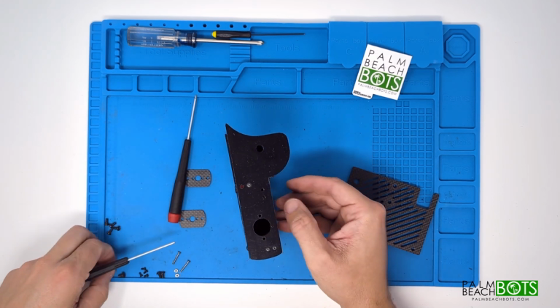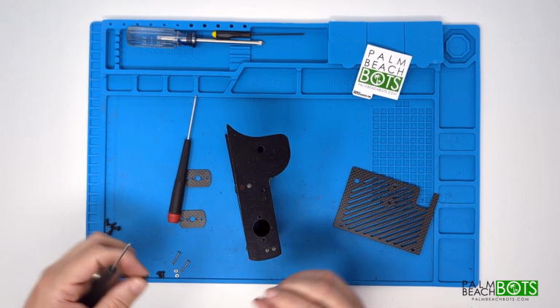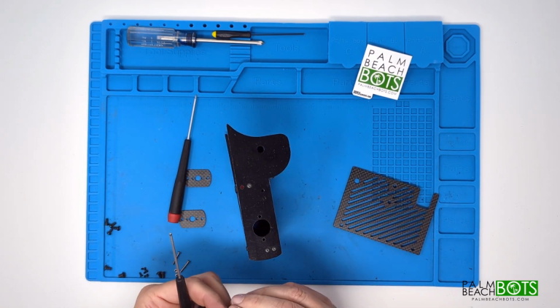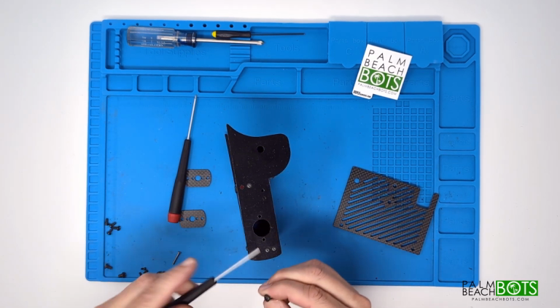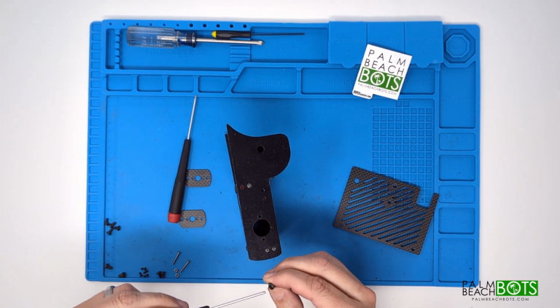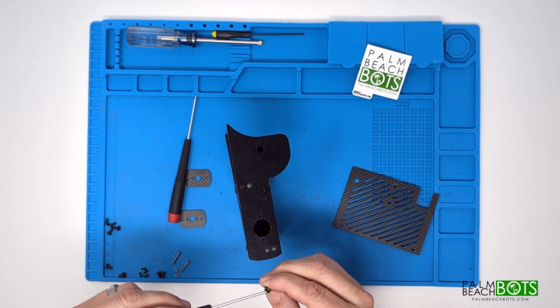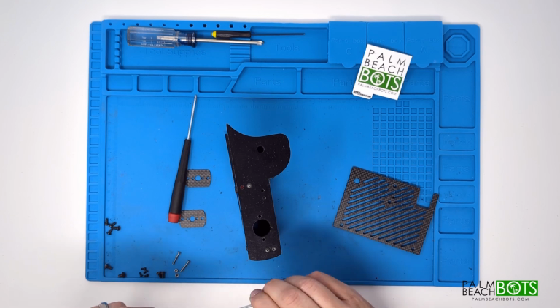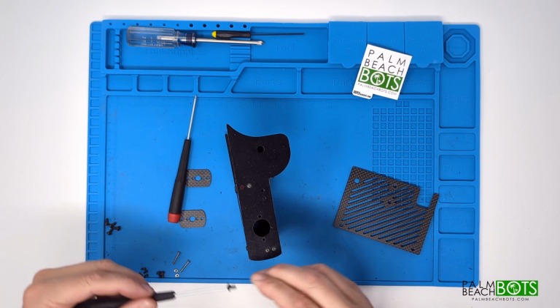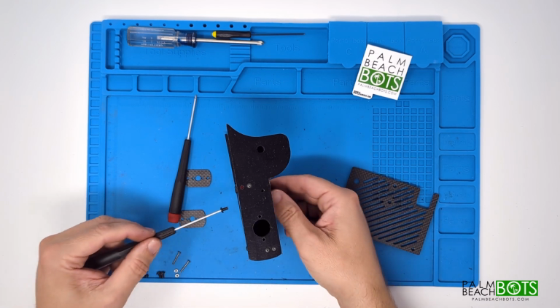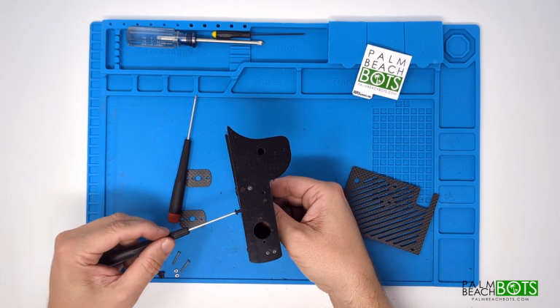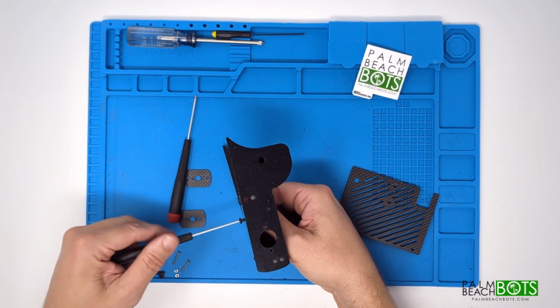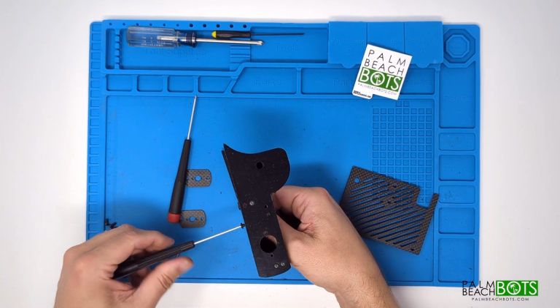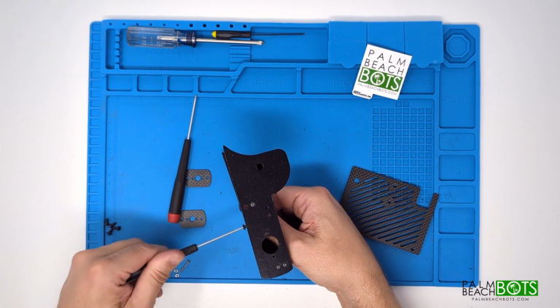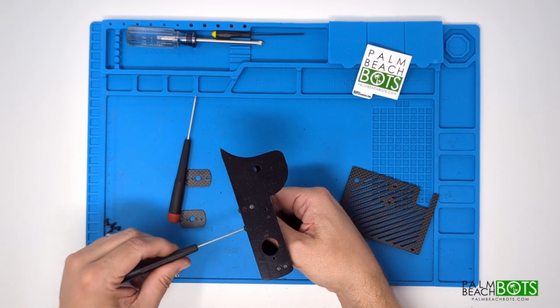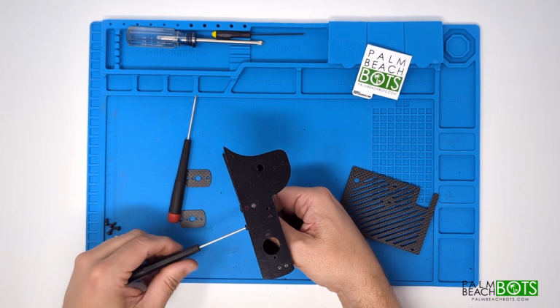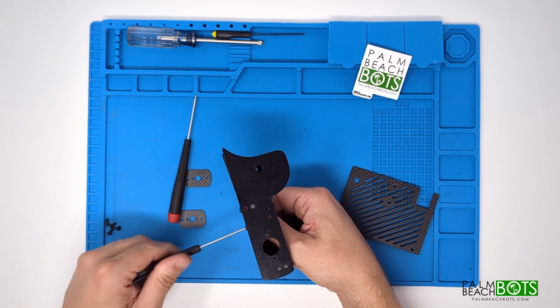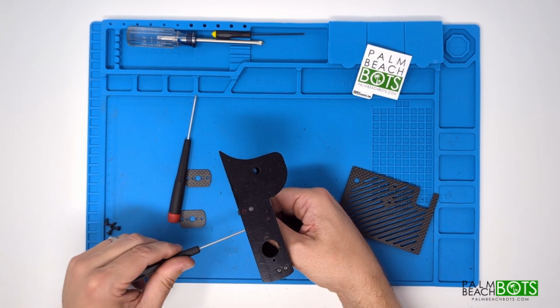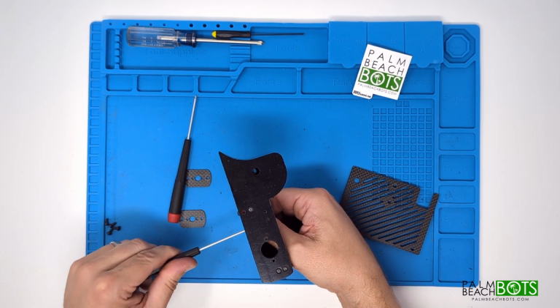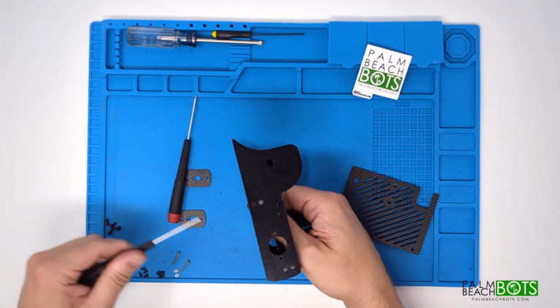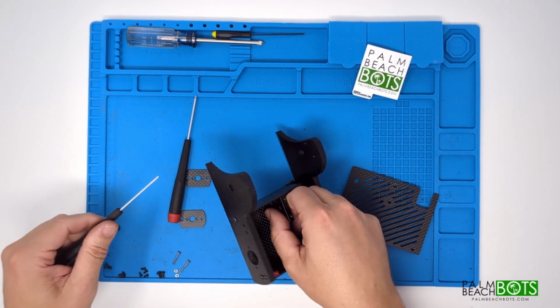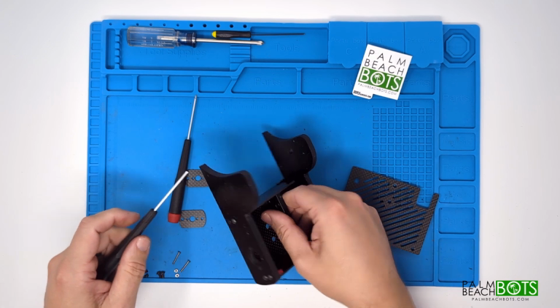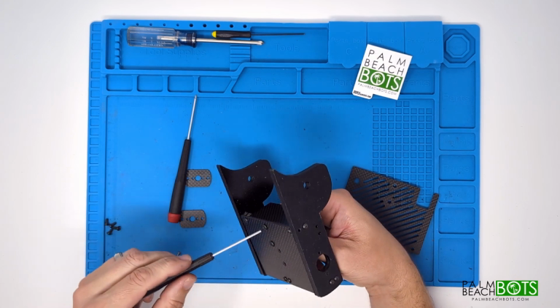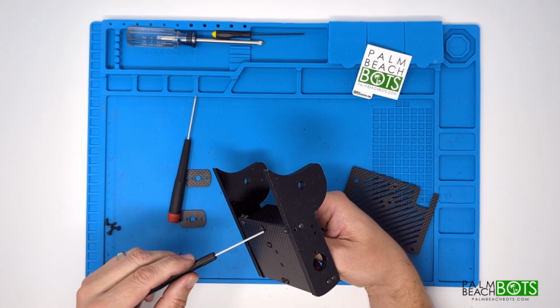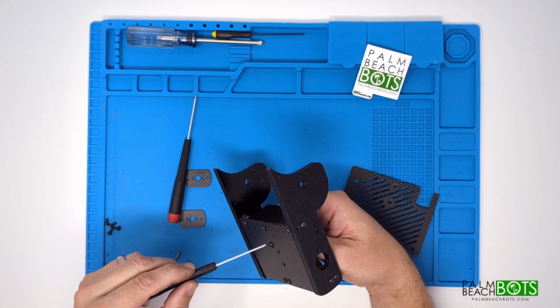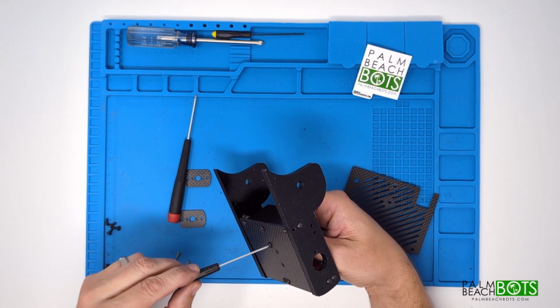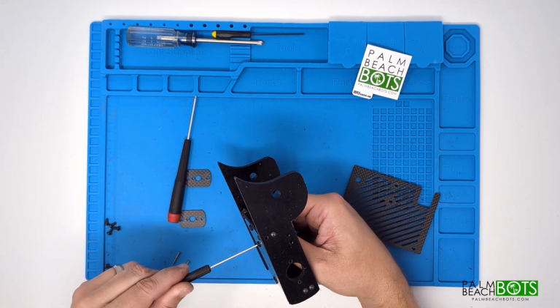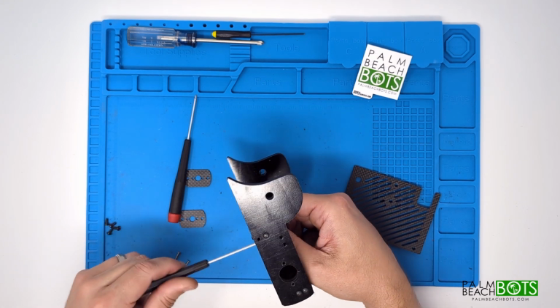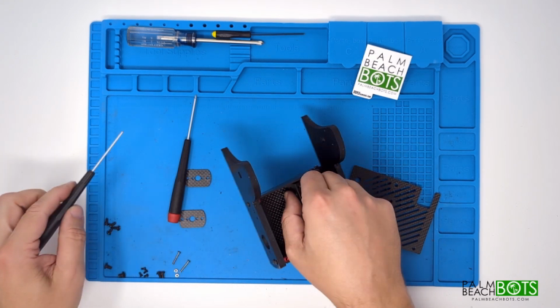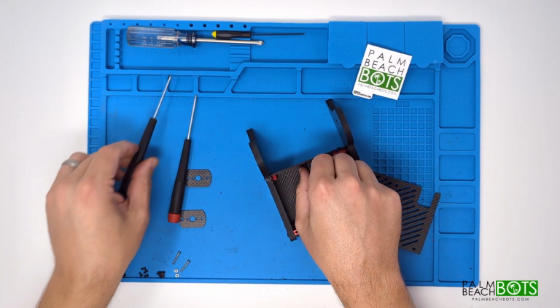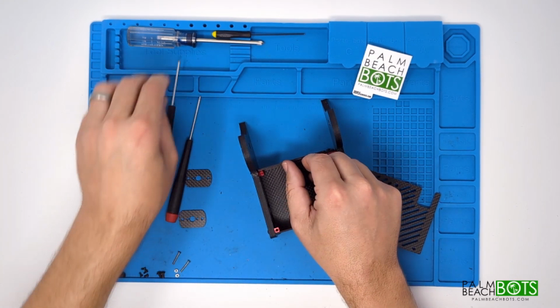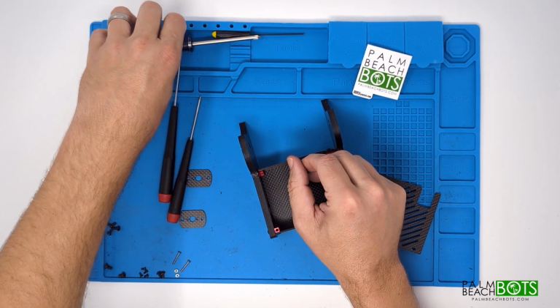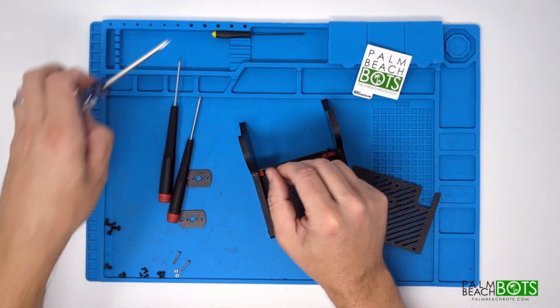The reason we include it here in the video is because it's just generally easier to put it on now than later. It attaches from the bottom with two 6-32 screws.